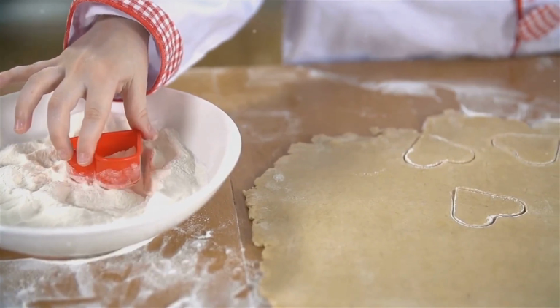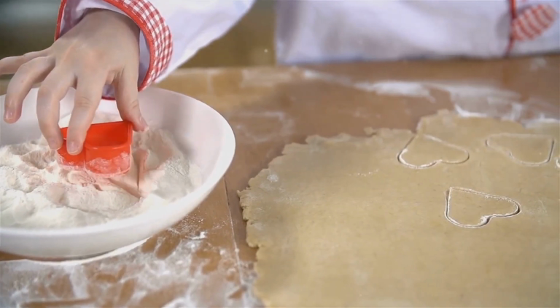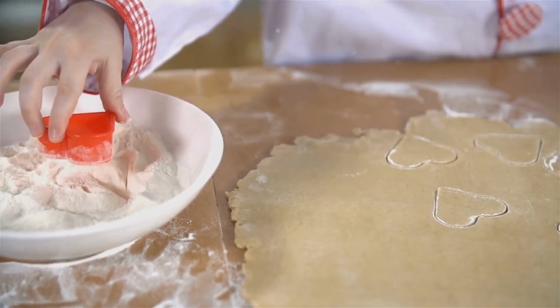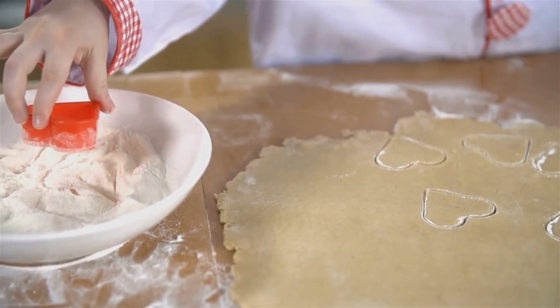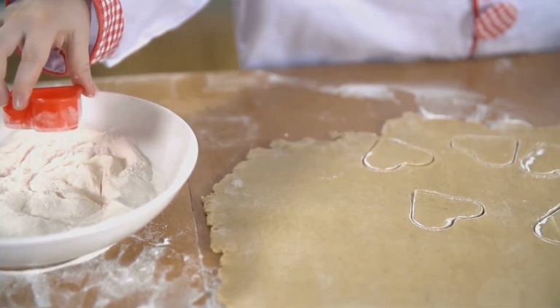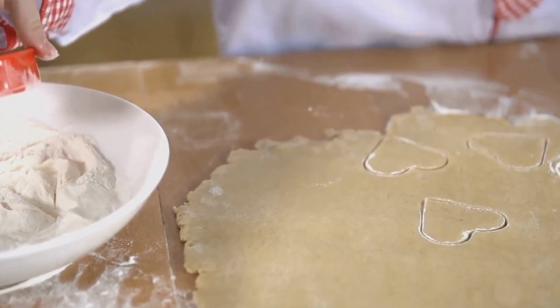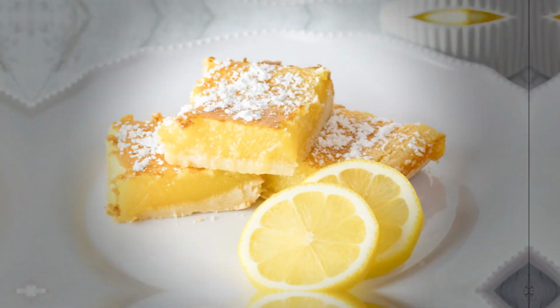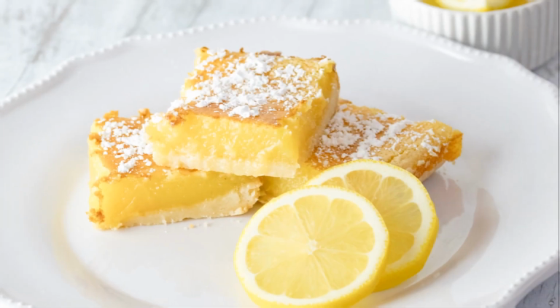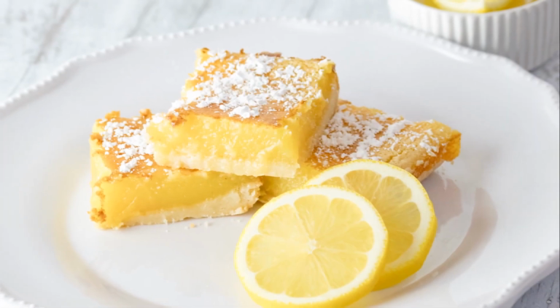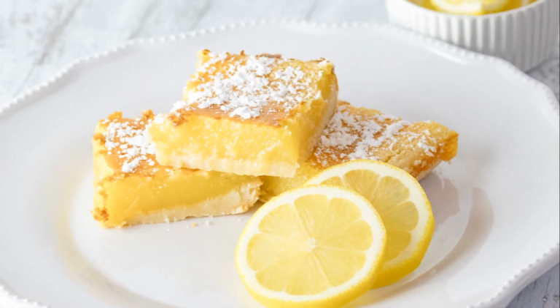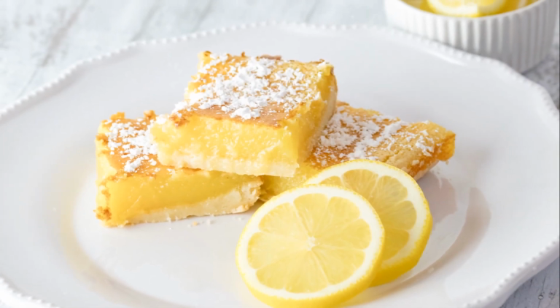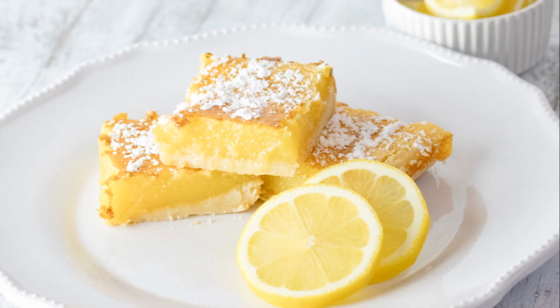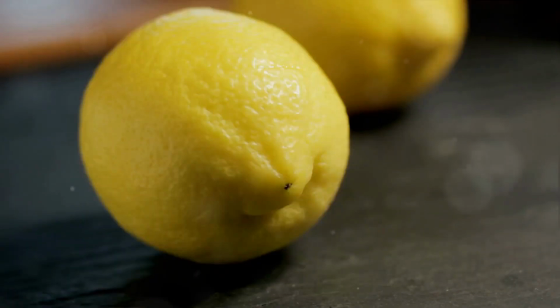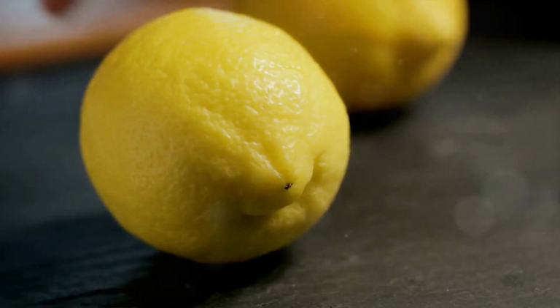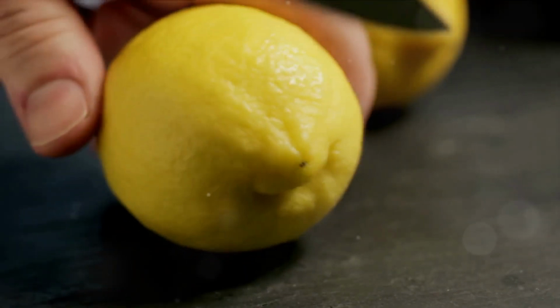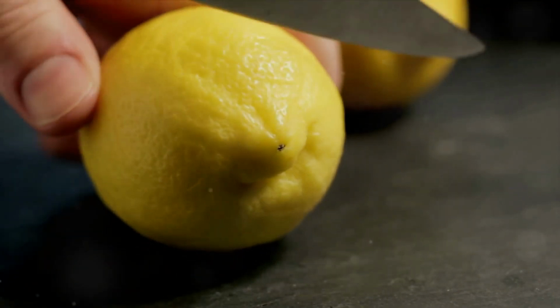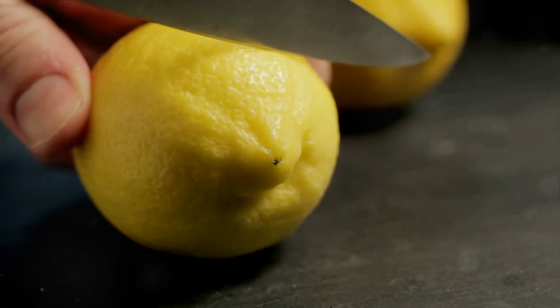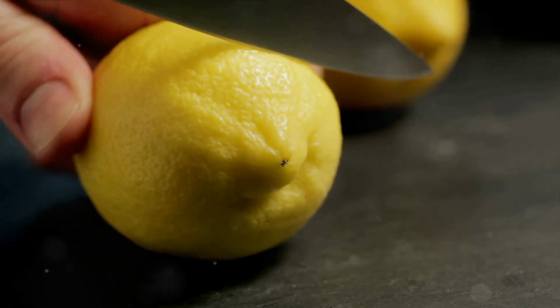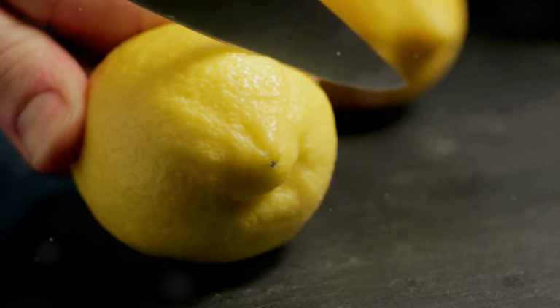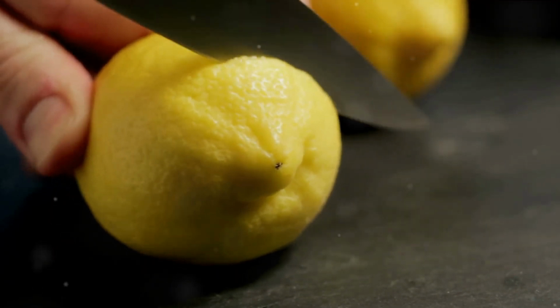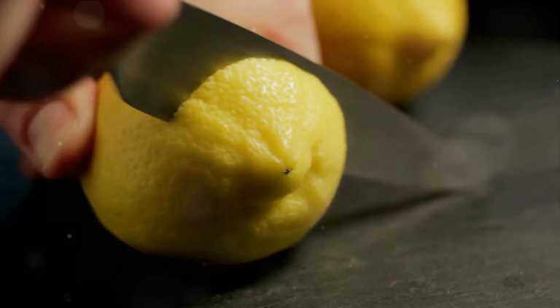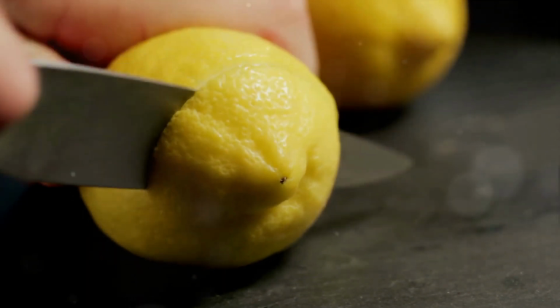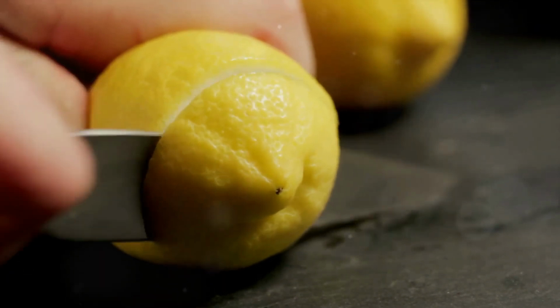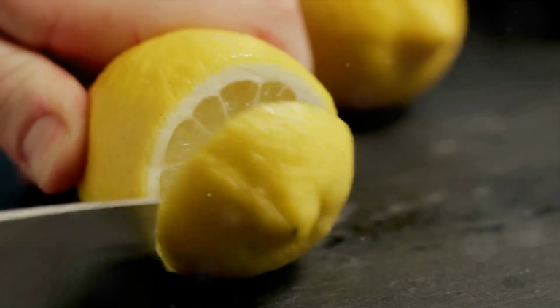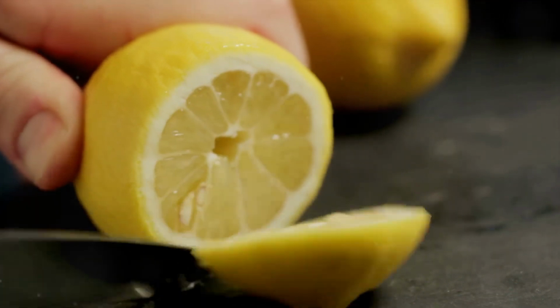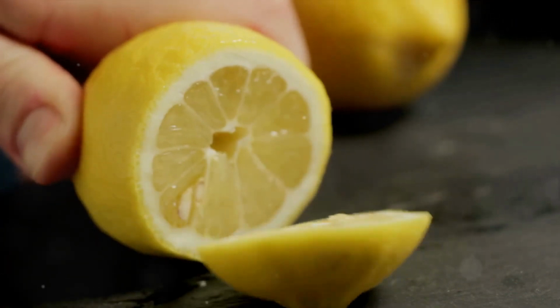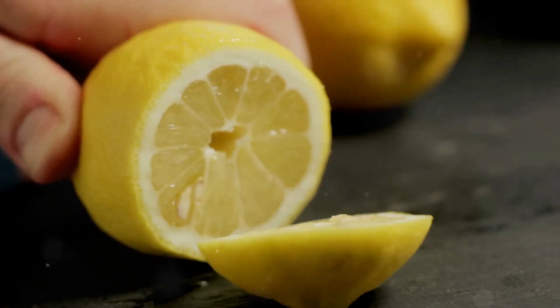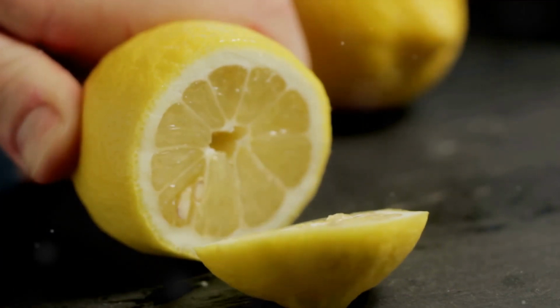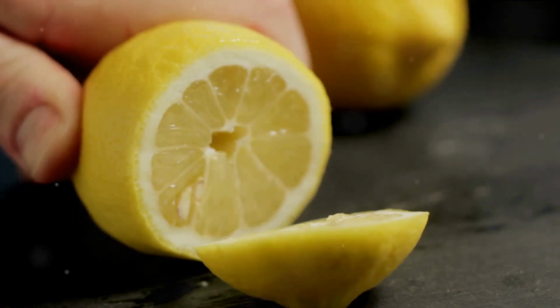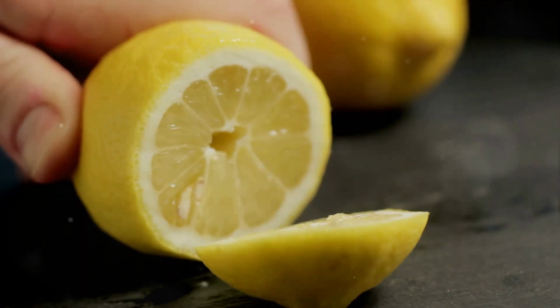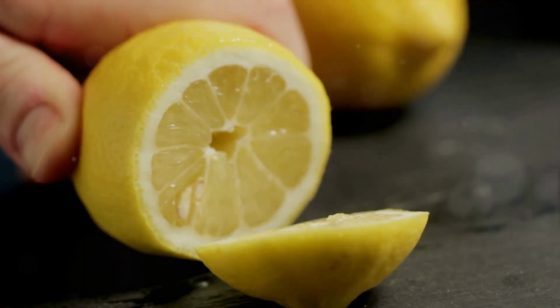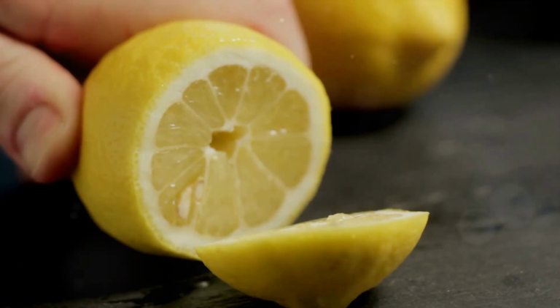In this world of instant gratification, taking the time to prepare something from scratch is a labor of love. And there's no better way to express this love than by sharing your homemade lemon bars with your loved ones.